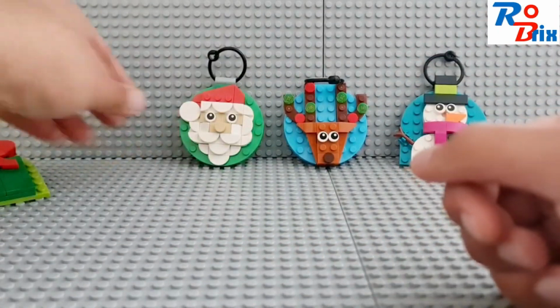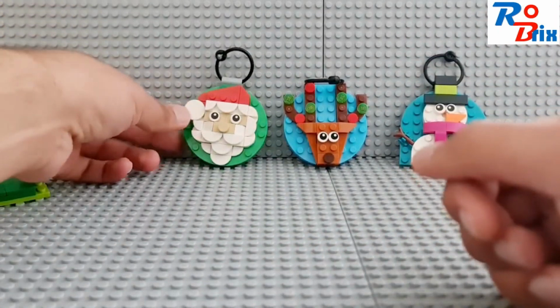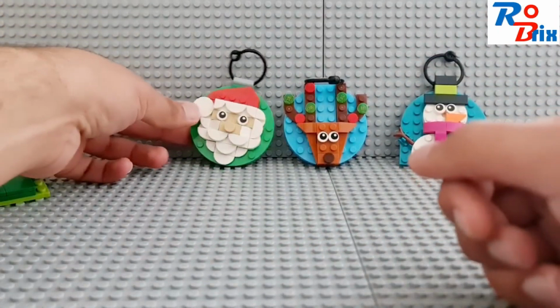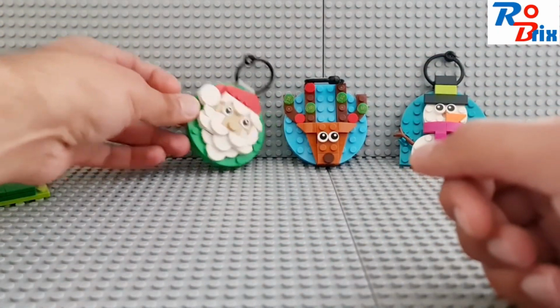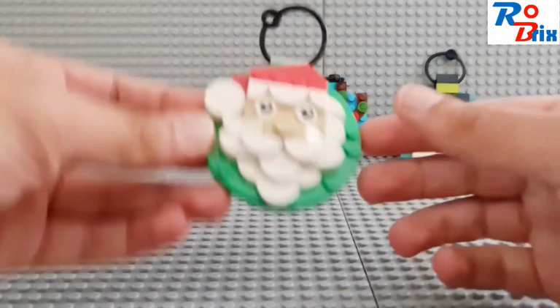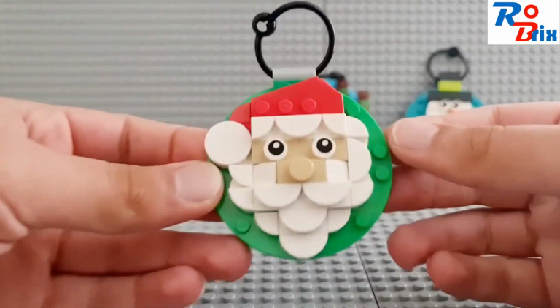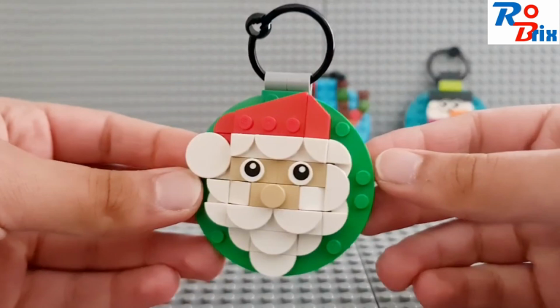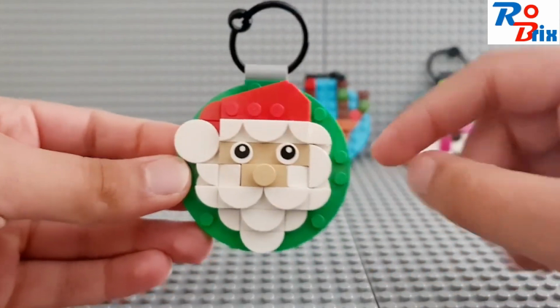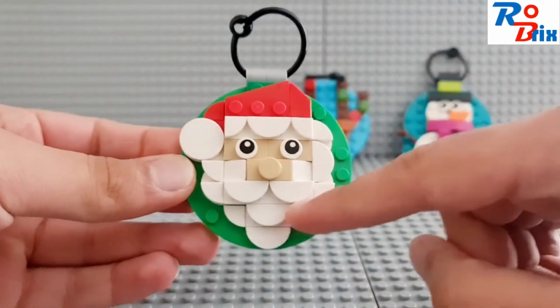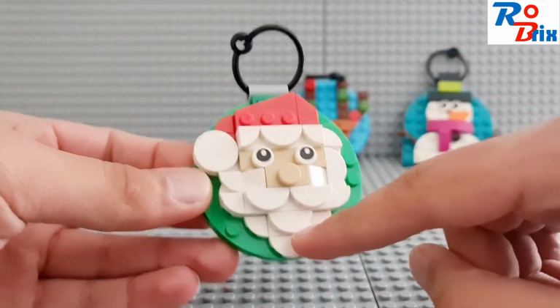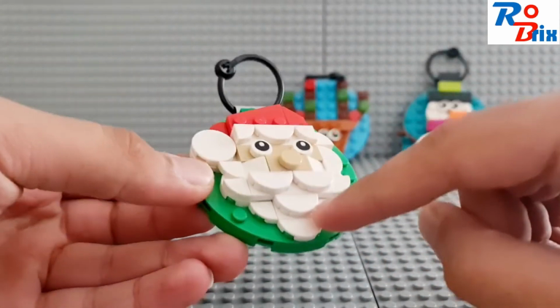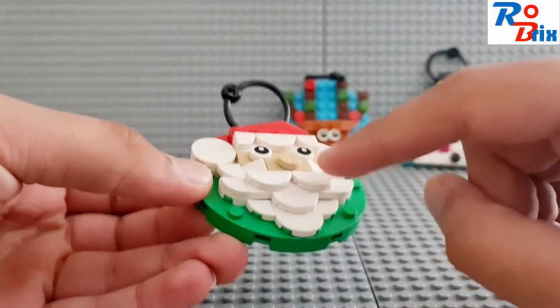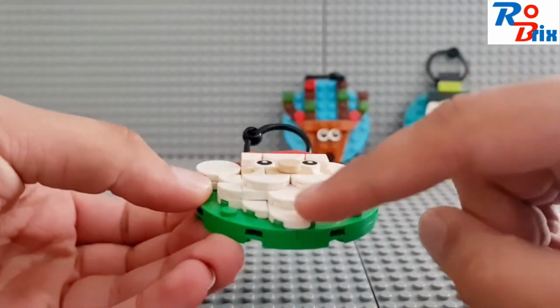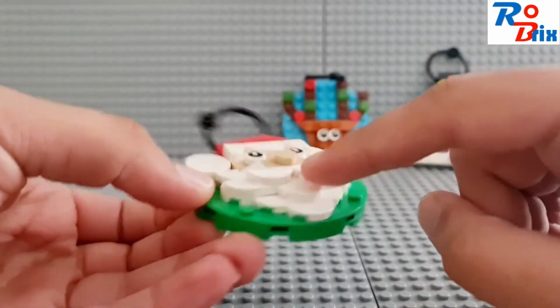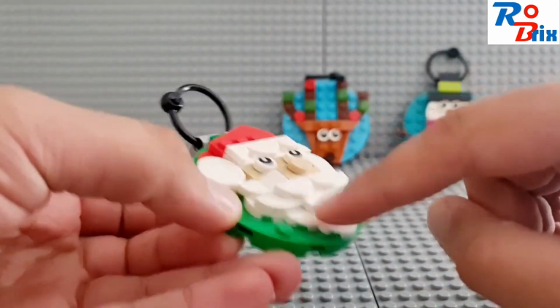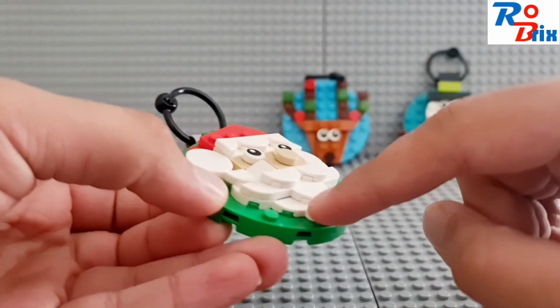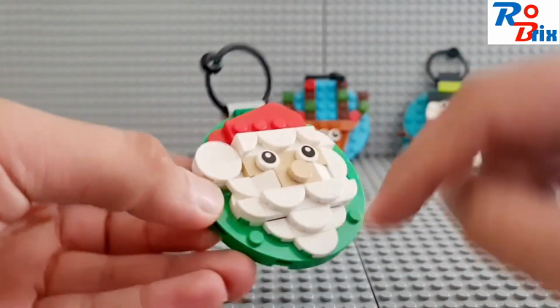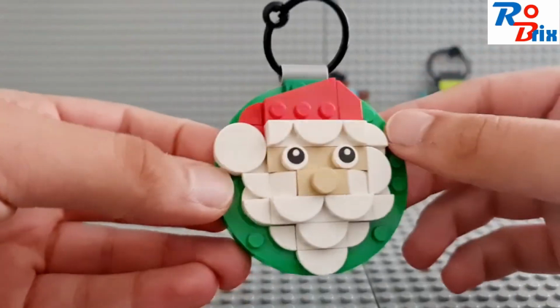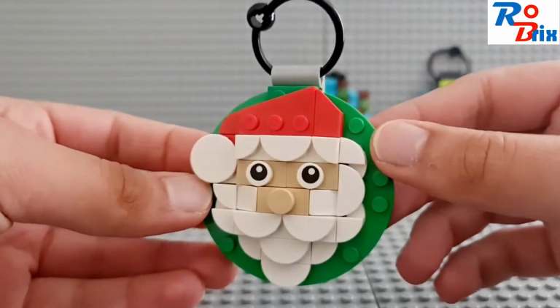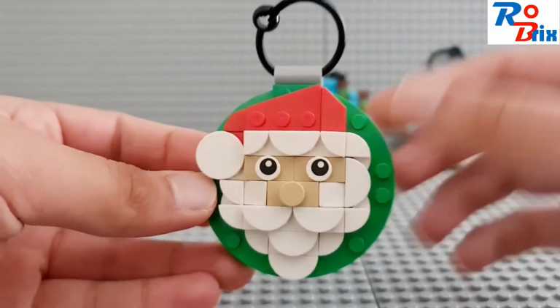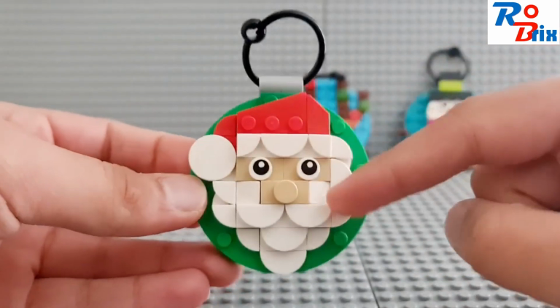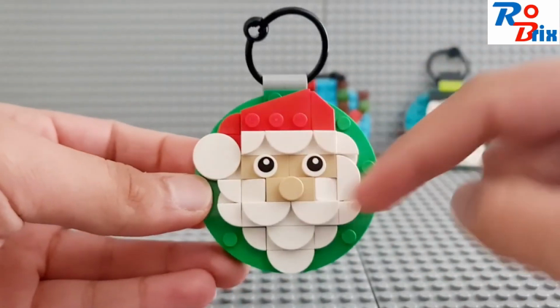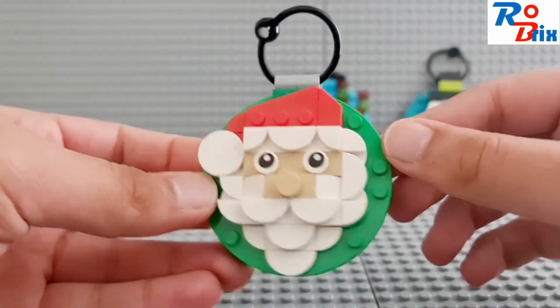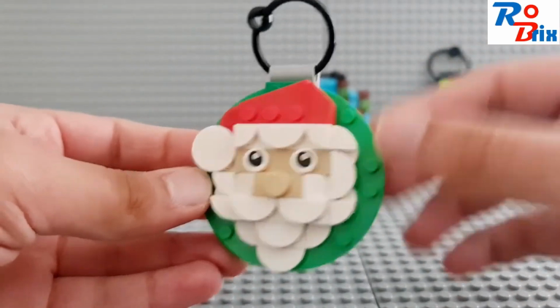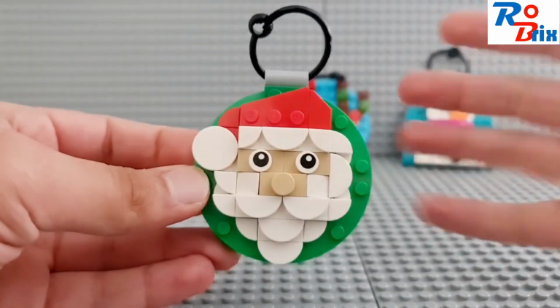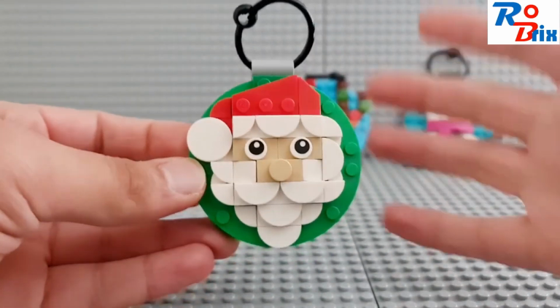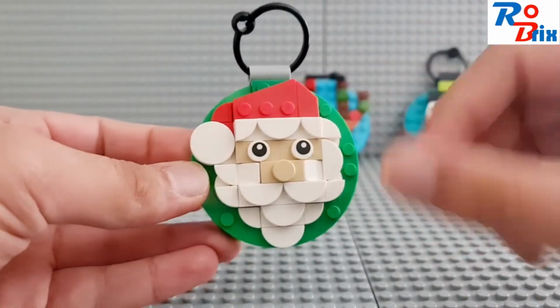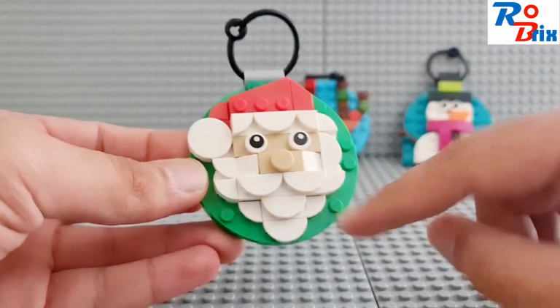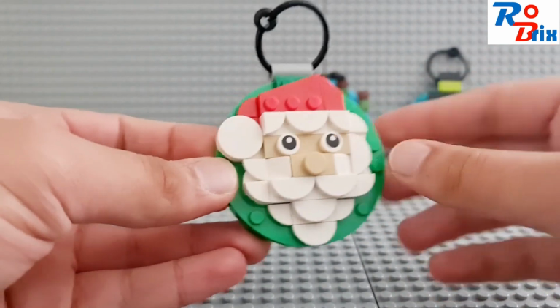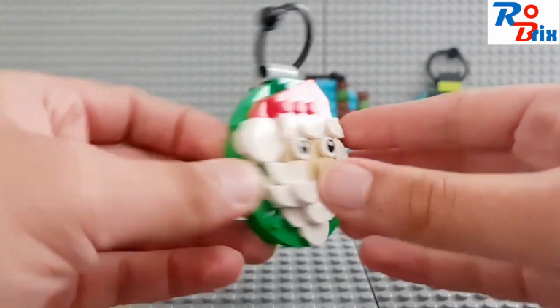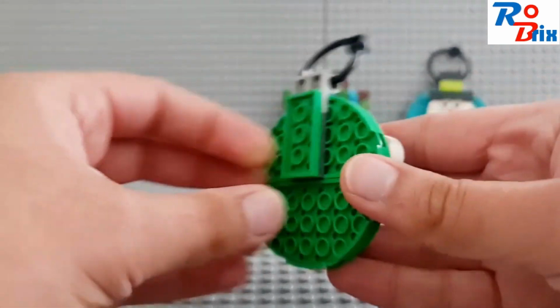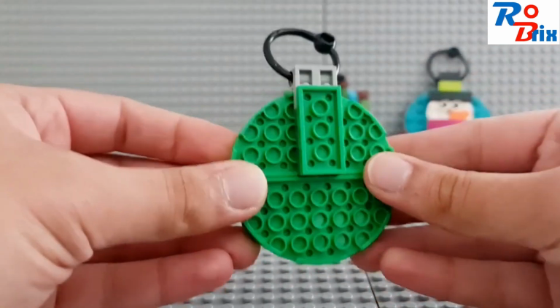The next one is Father Christmas, or Santa Claus, and I like how they did the beard with the layers — that looks really good. They've got the eyes as well, fairly simple, but it looks really good. The beard especially is my favourite part, and there's the back.